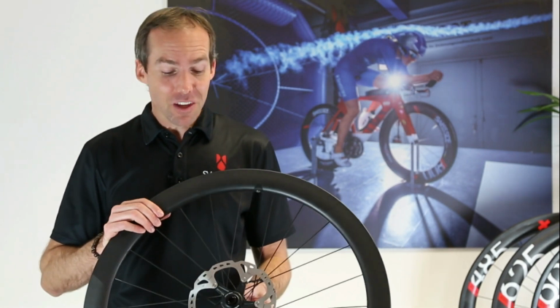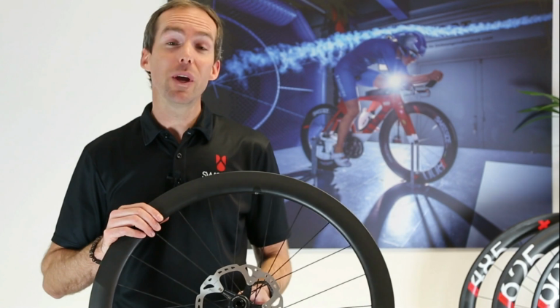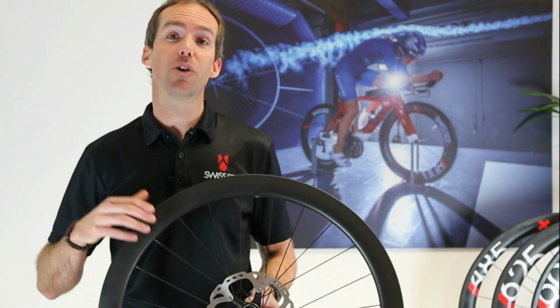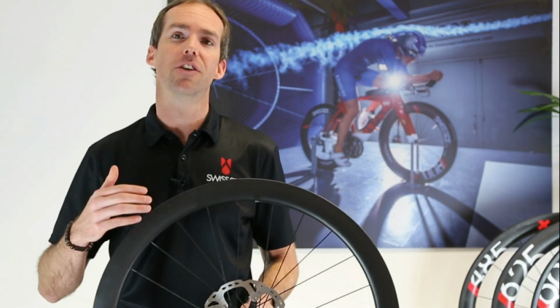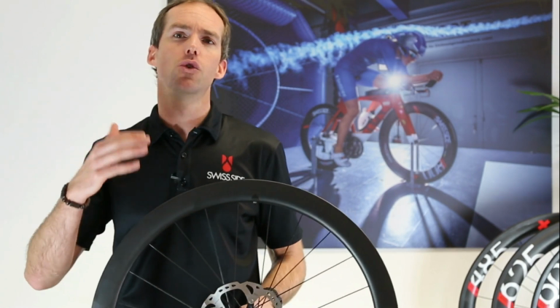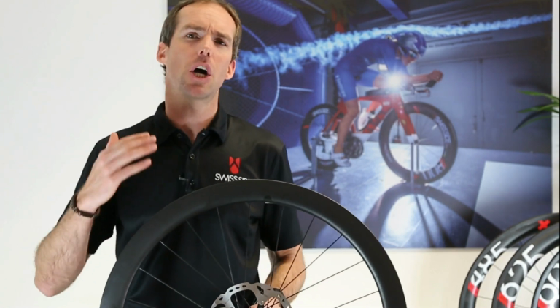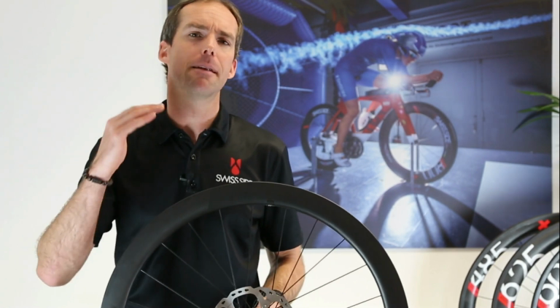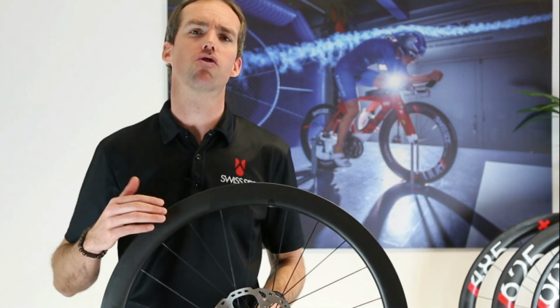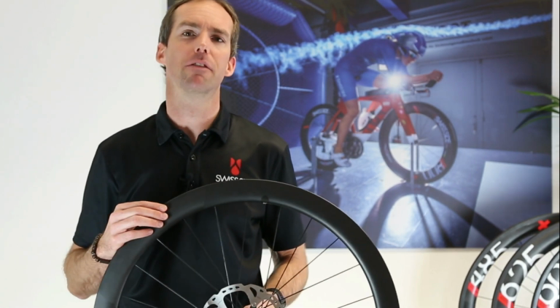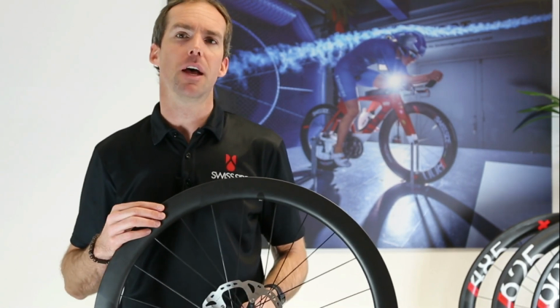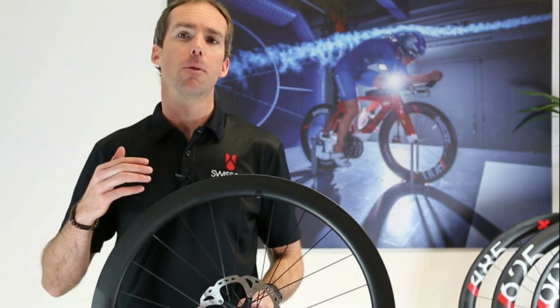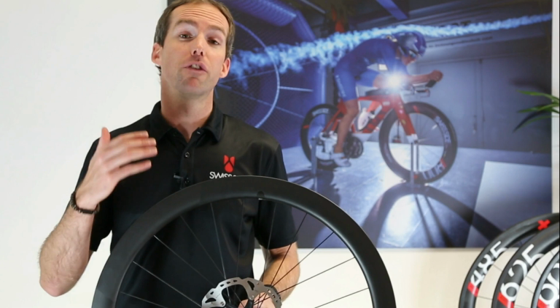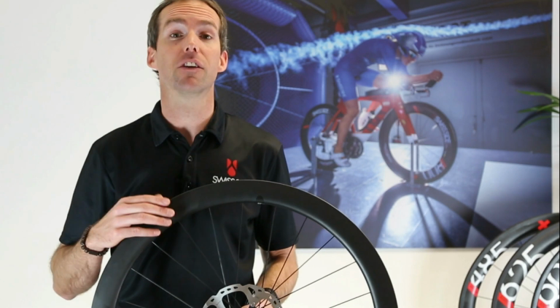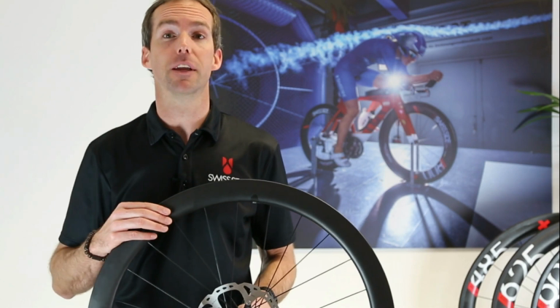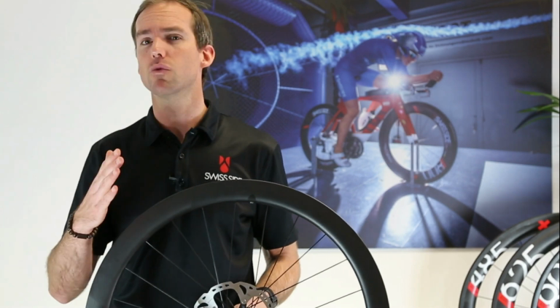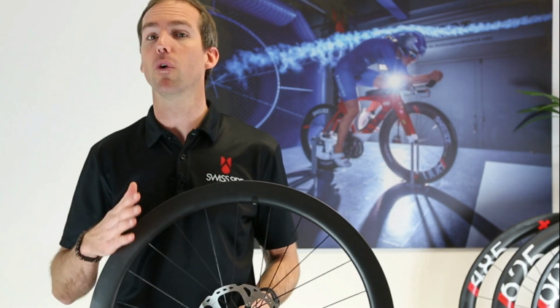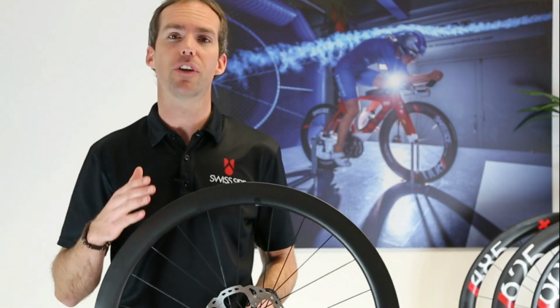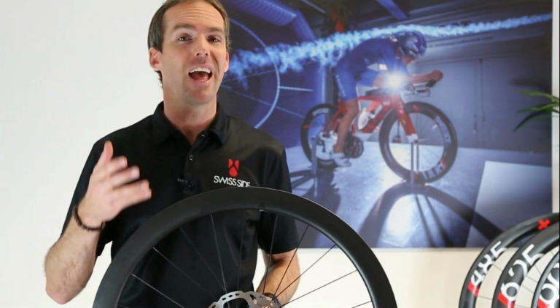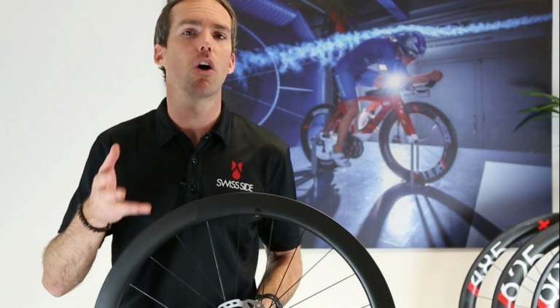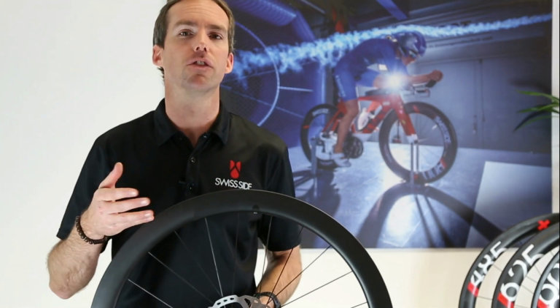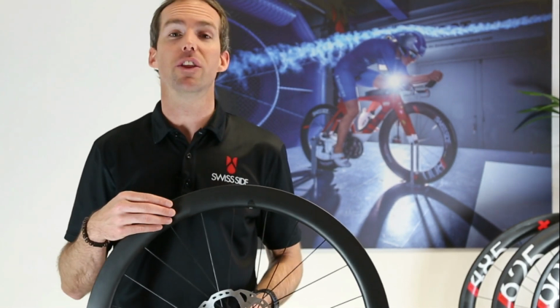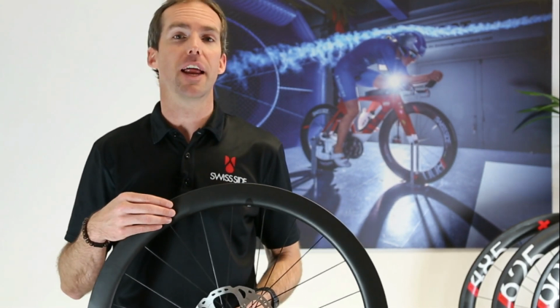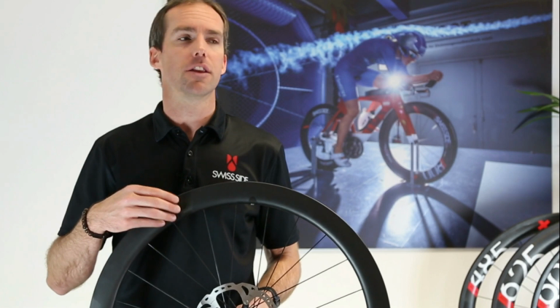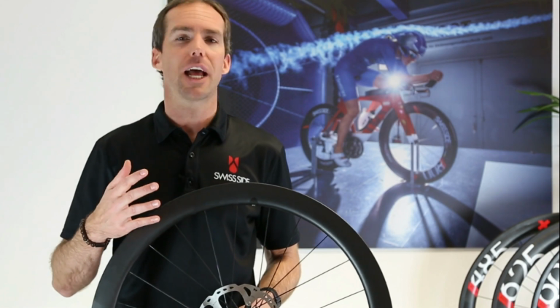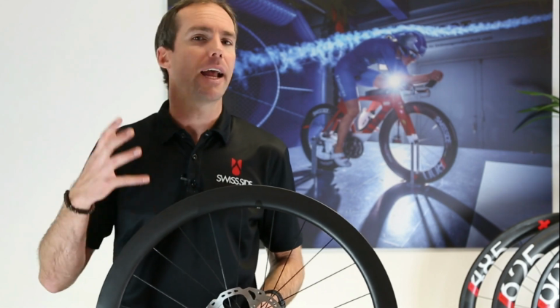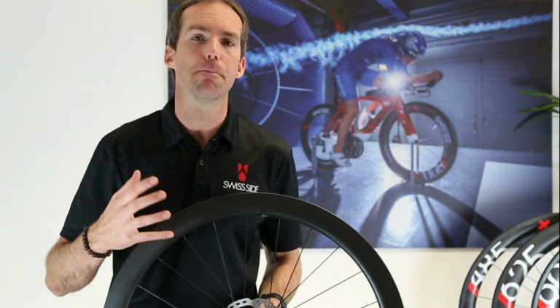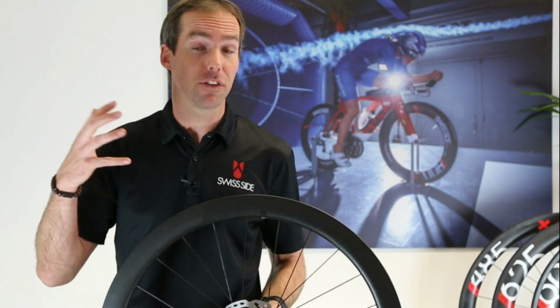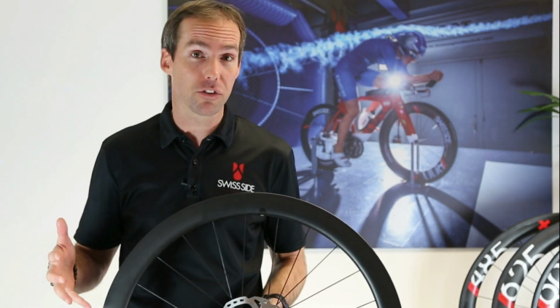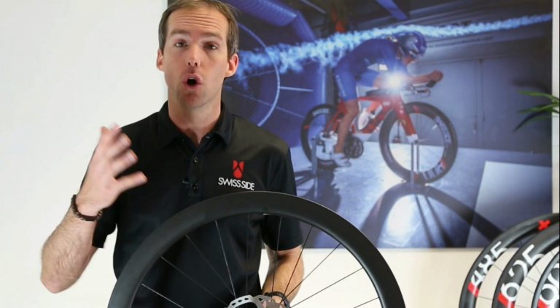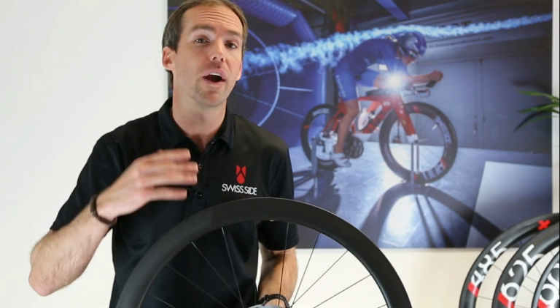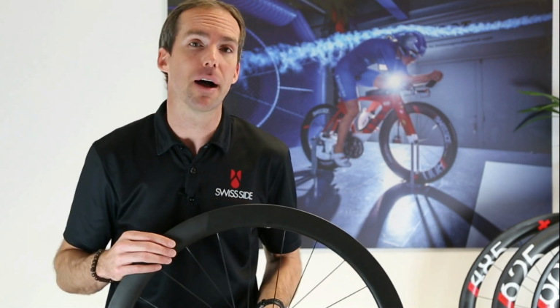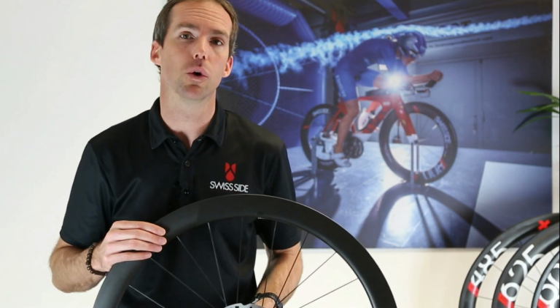The new wheels are also tested to a much higher and more extreme level with improved braking stability, which is really important for your safety and your confidence whether you're riding the most challenging alpine passes here in Switzerland or wherever you might be in the world.